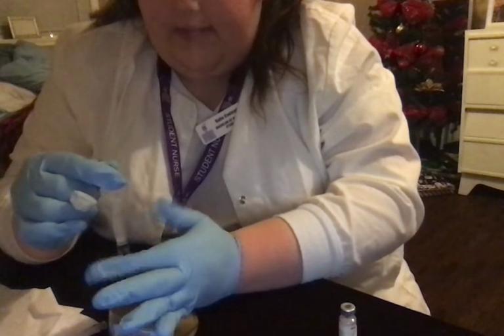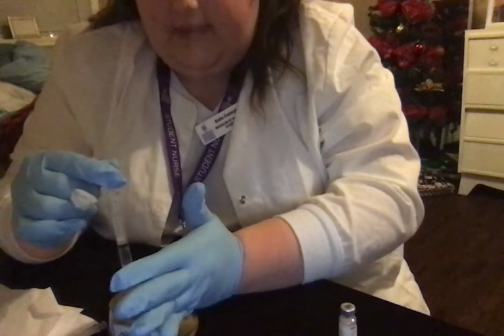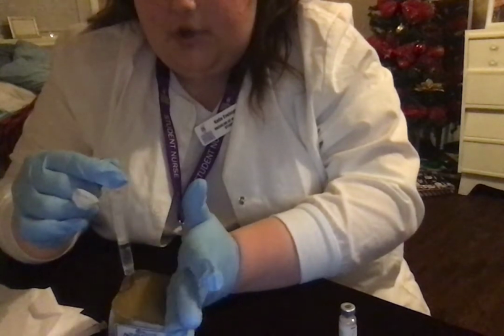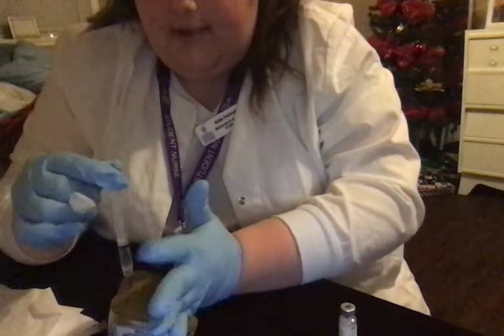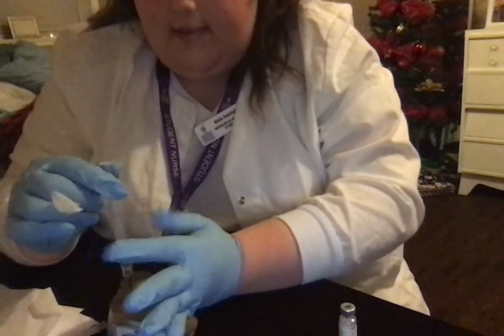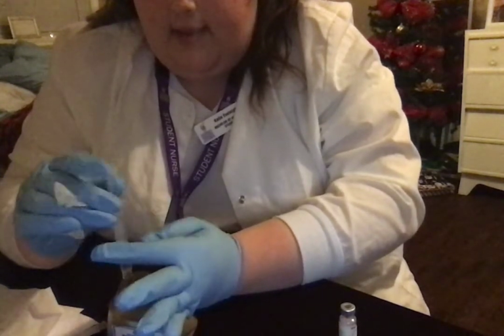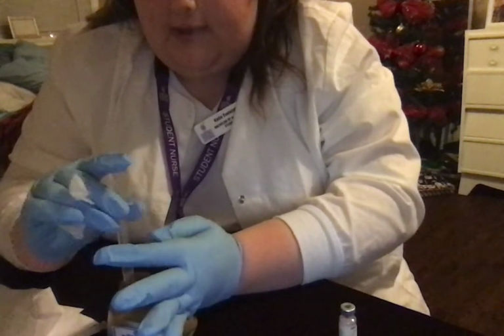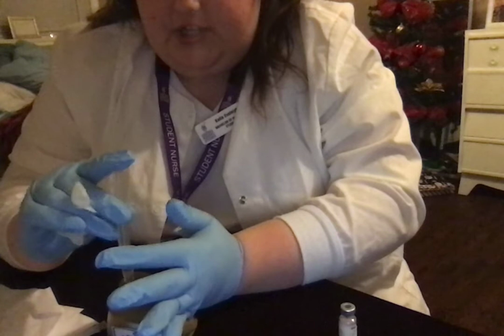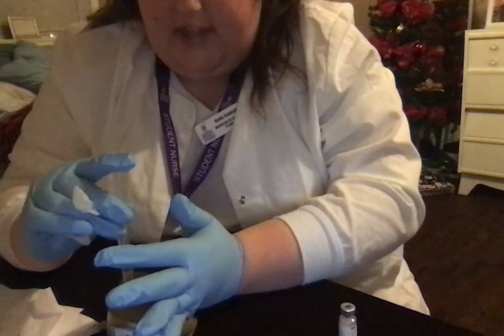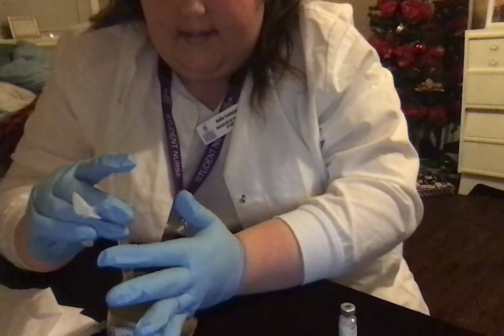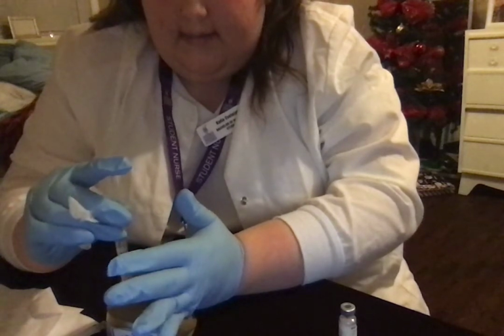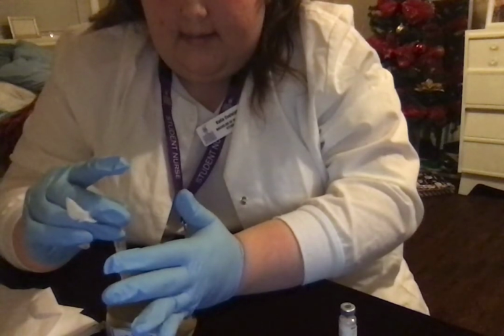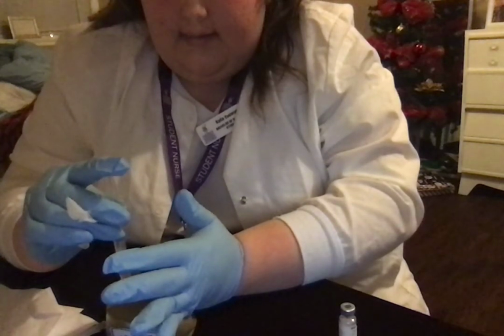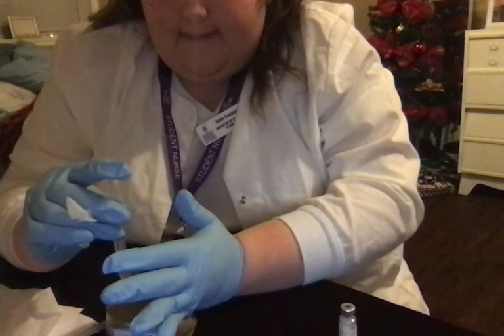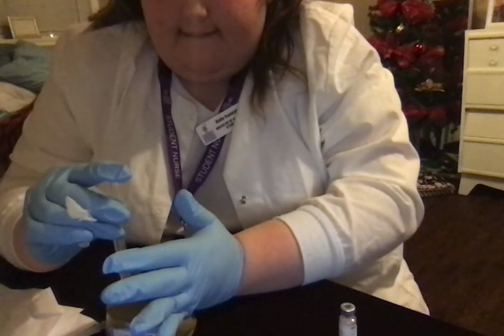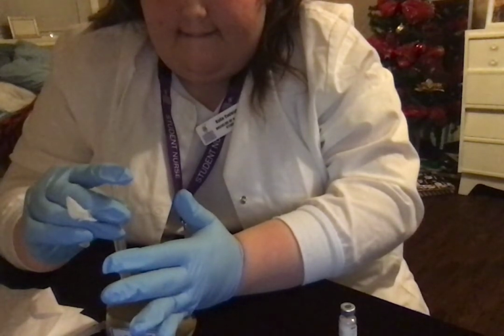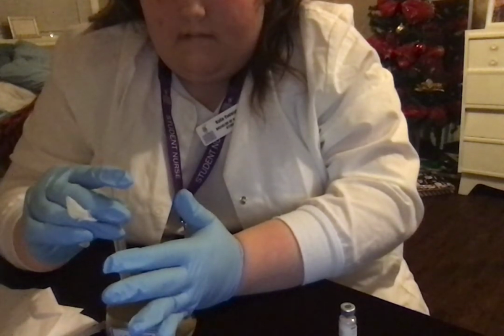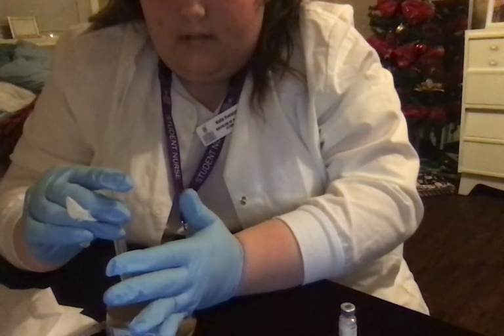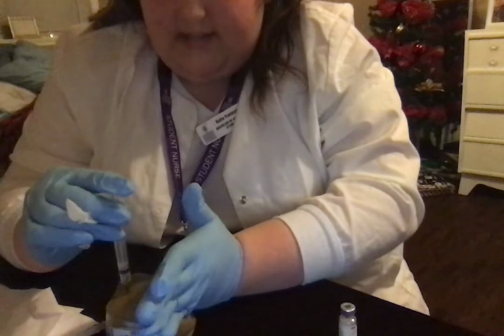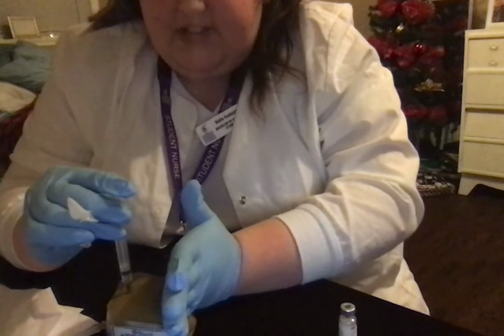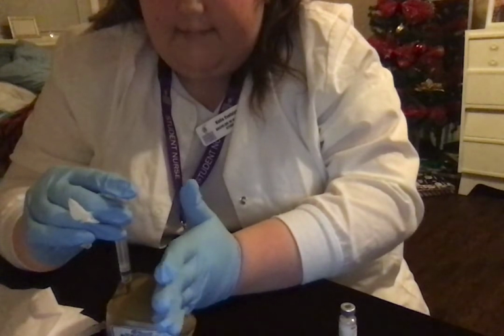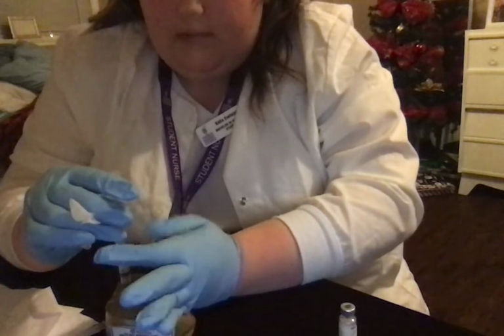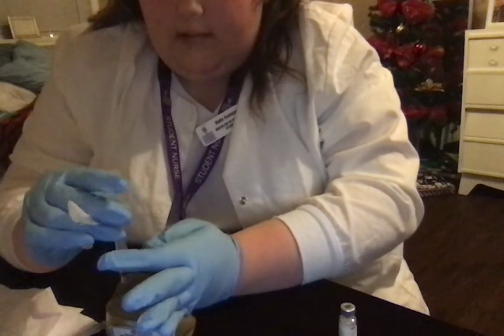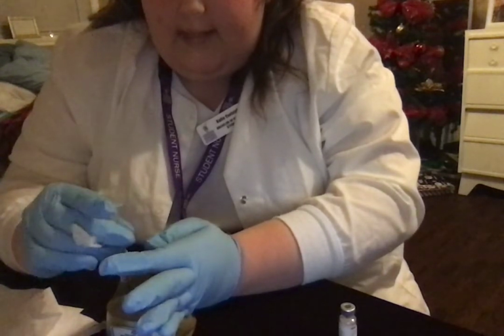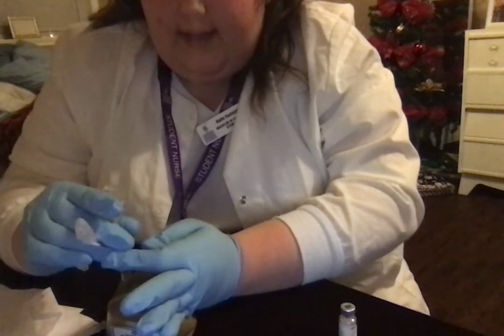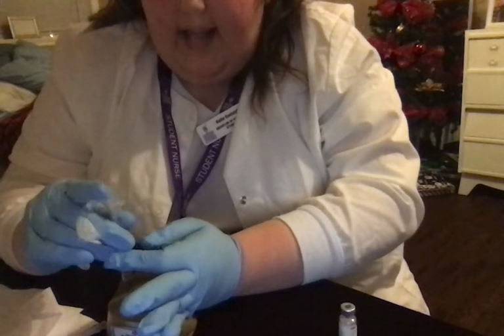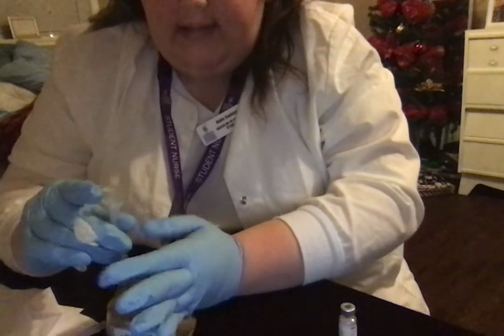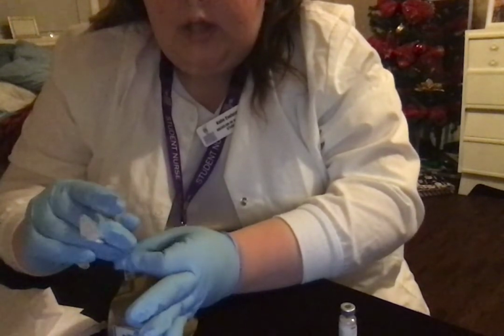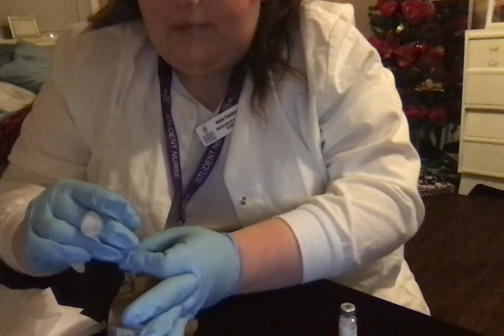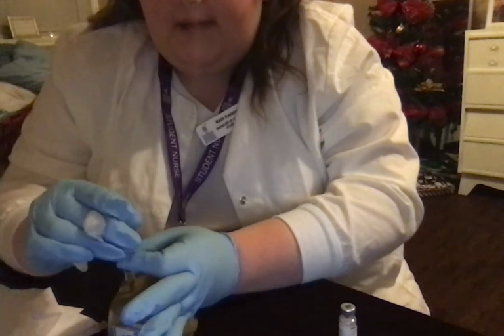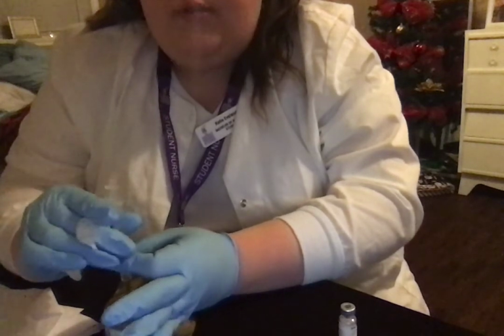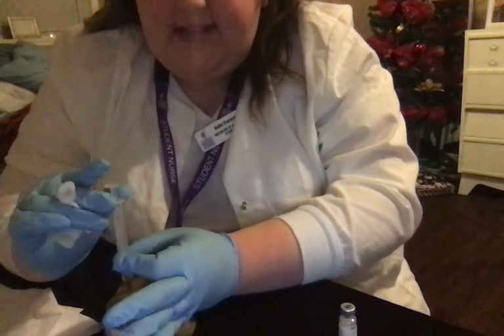You can see there's no blood. And then I'm going to inject. Still Z-tracking. So what we're doing now is we're holding it for 10 seconds.